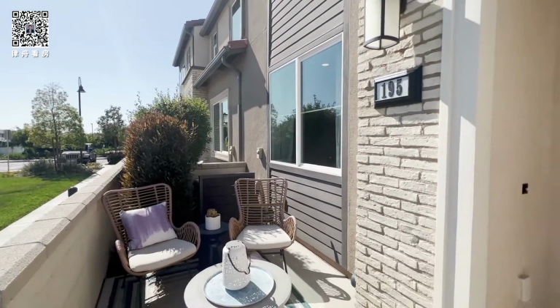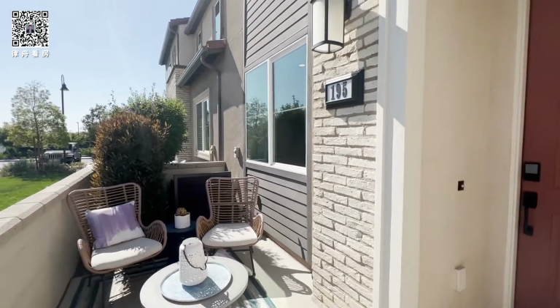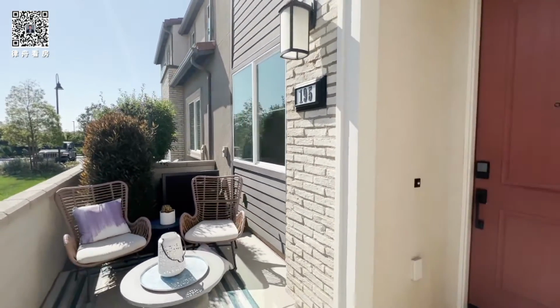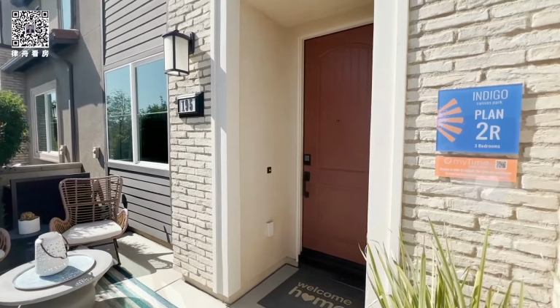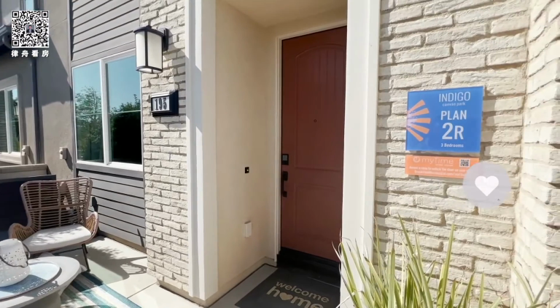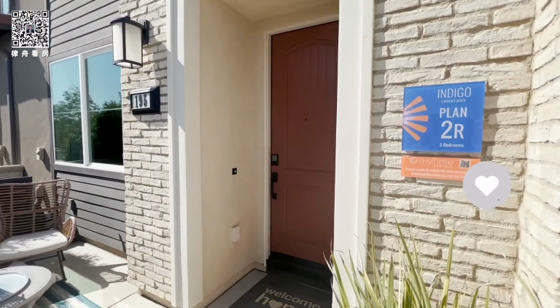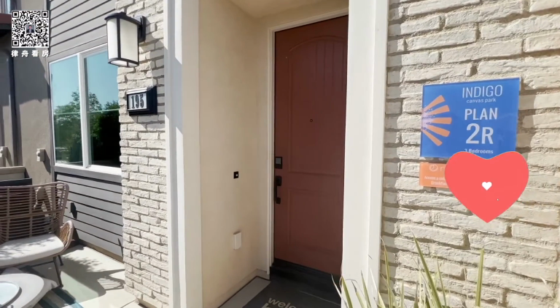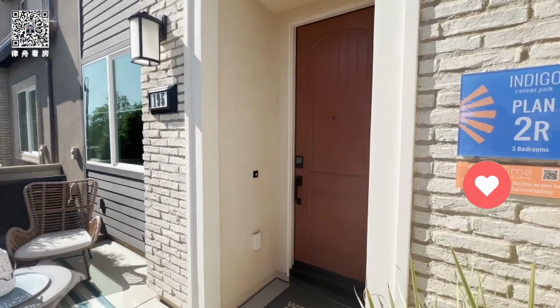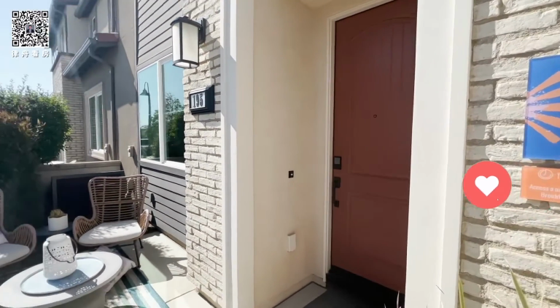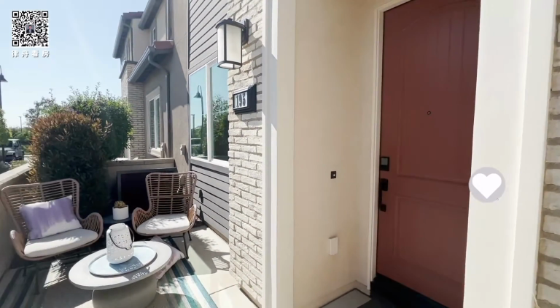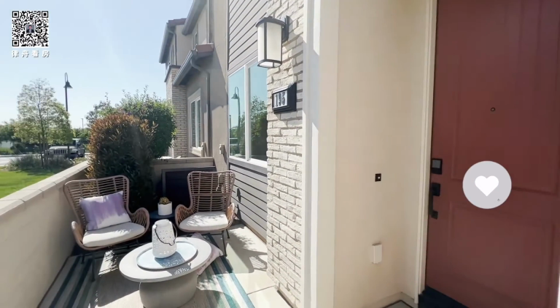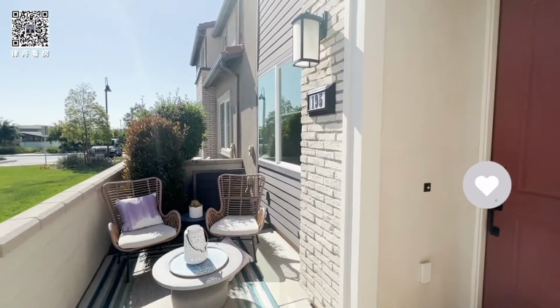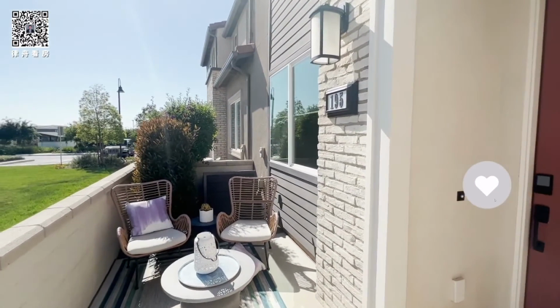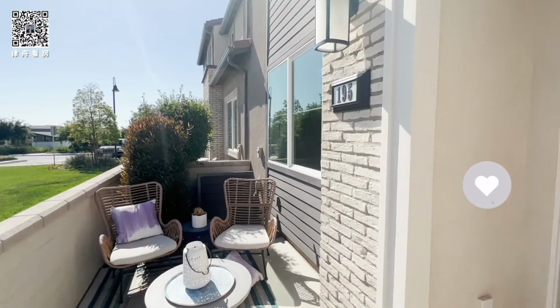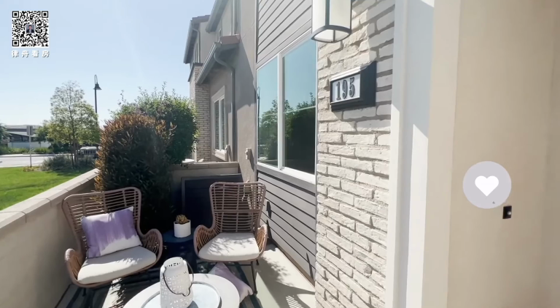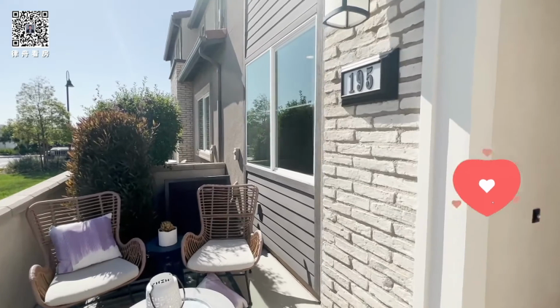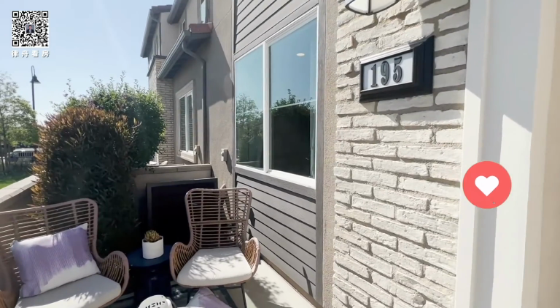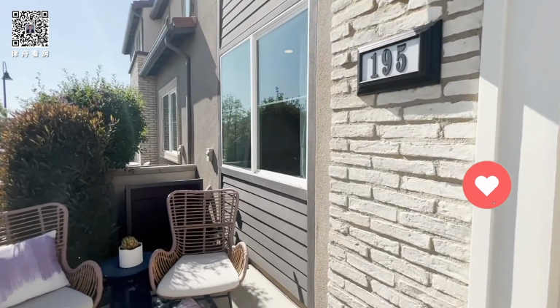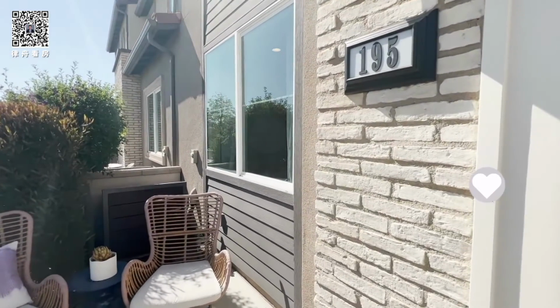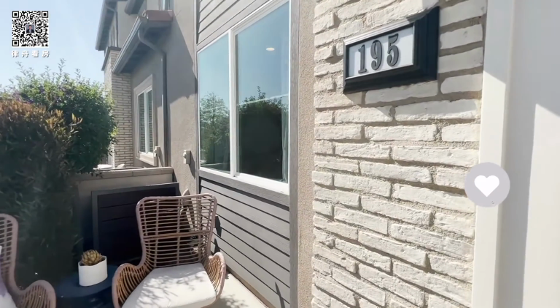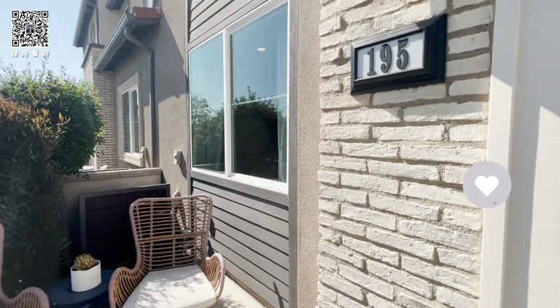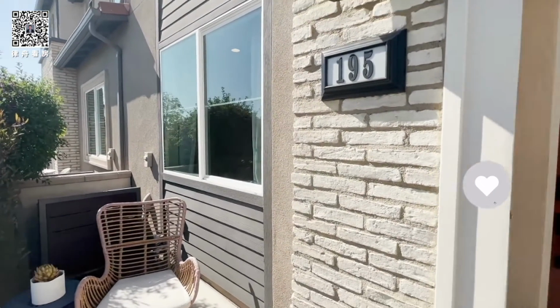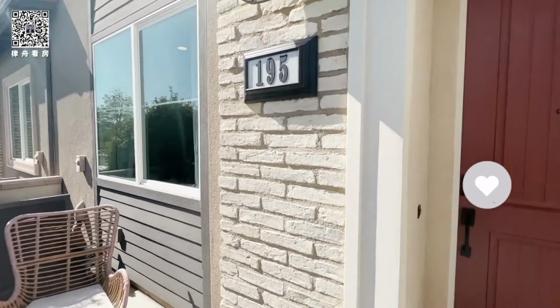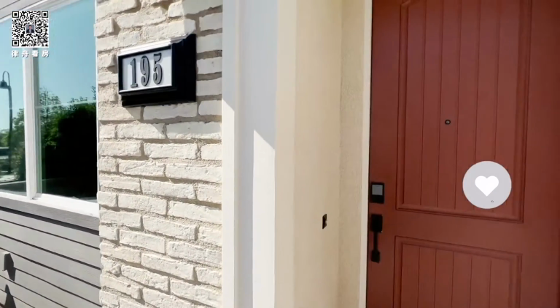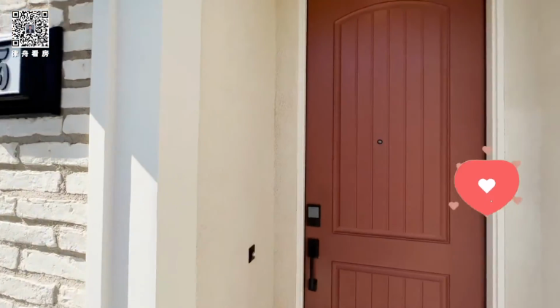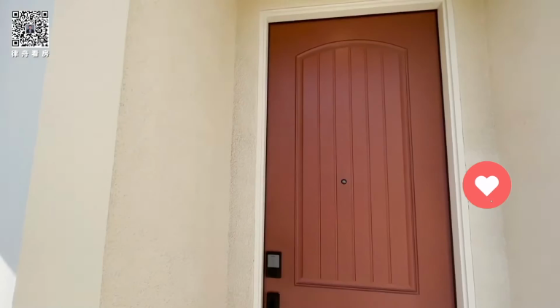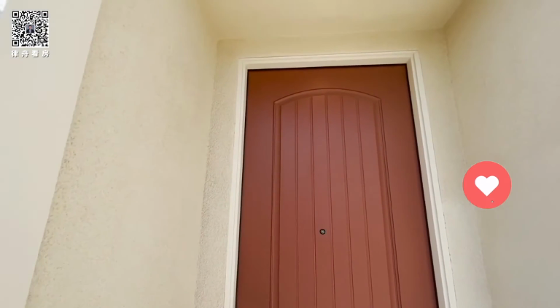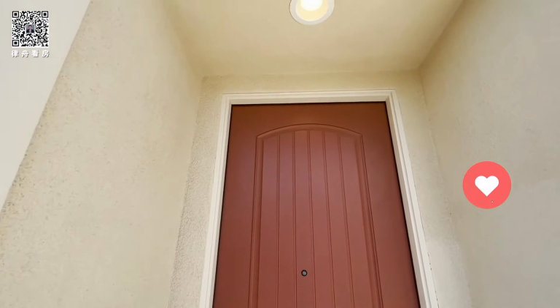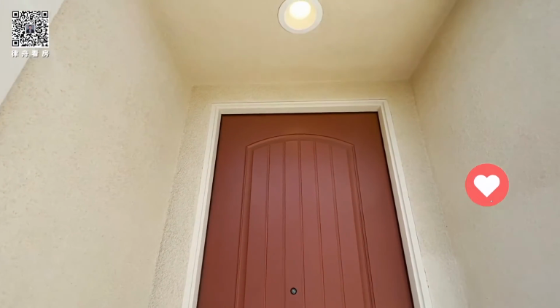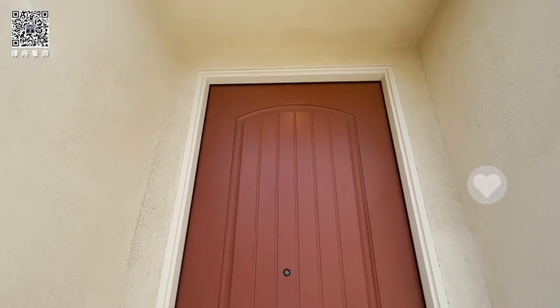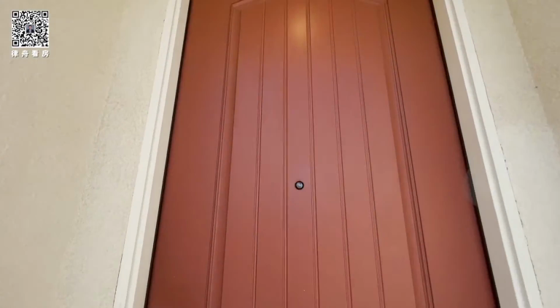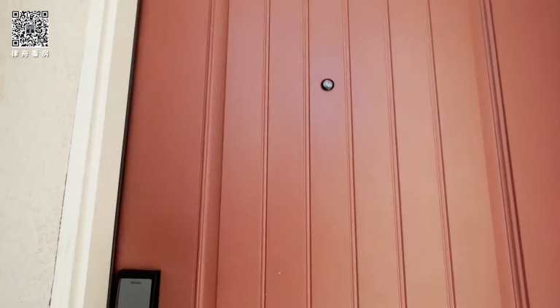So now we're at Plan 2. There's a front porch. Now we see the beautiful stone veneer and the wood sidings with the front porch lighting.